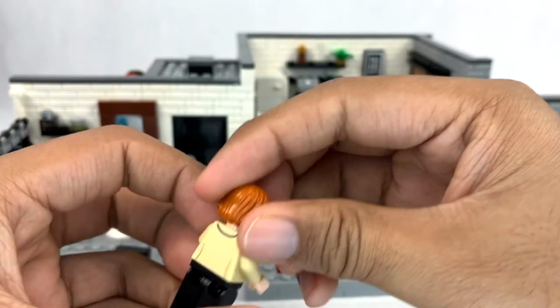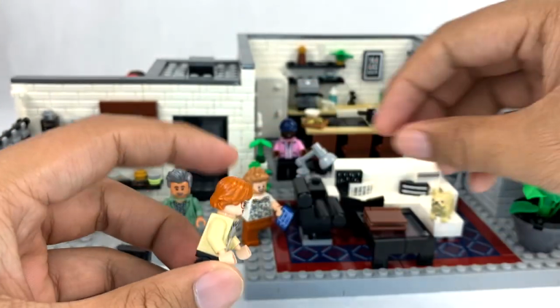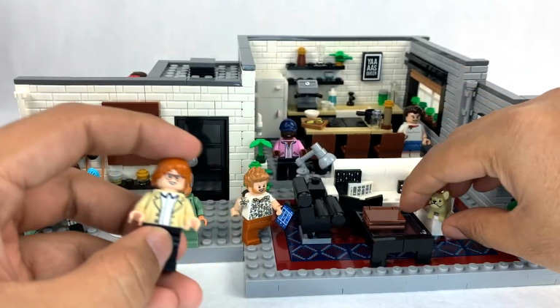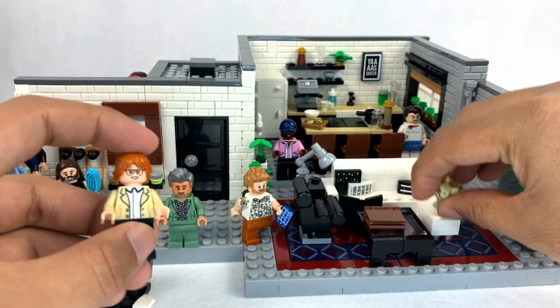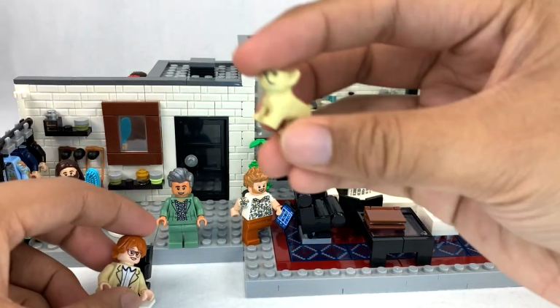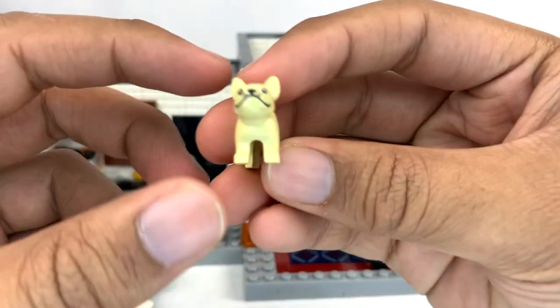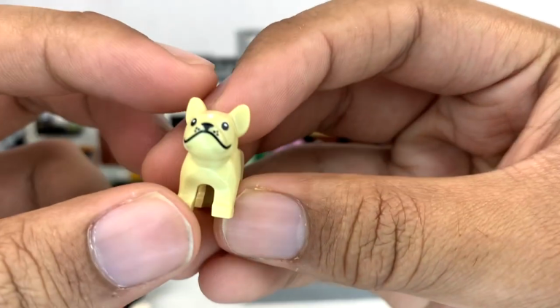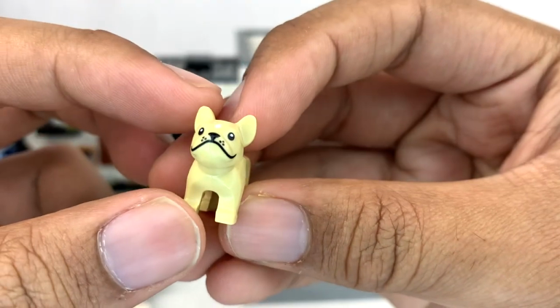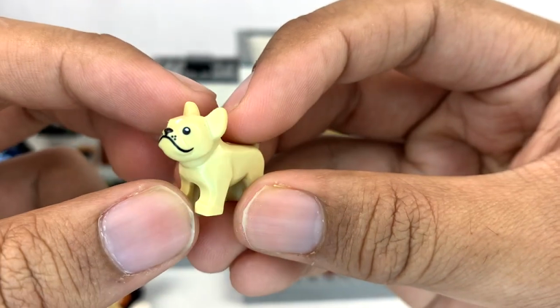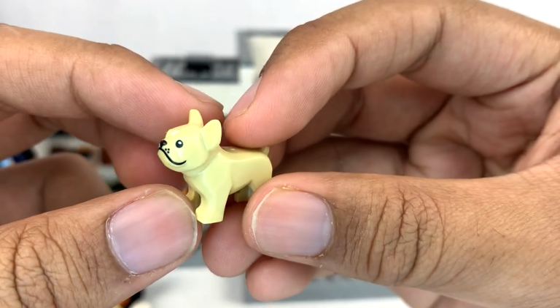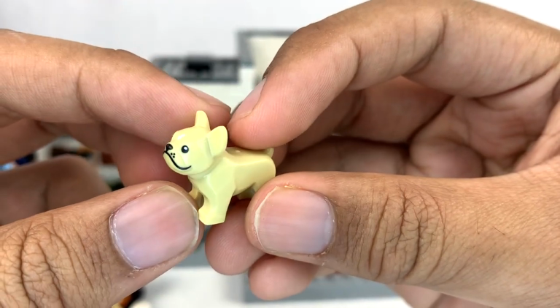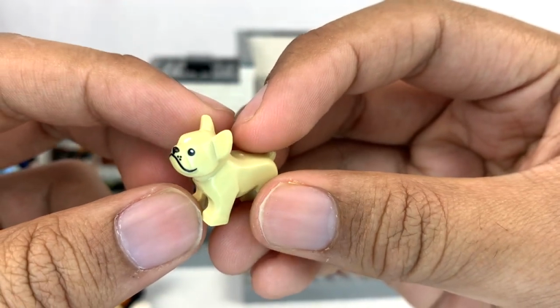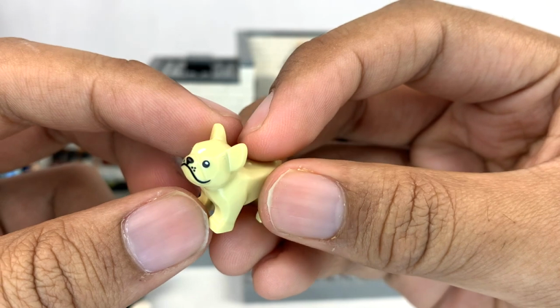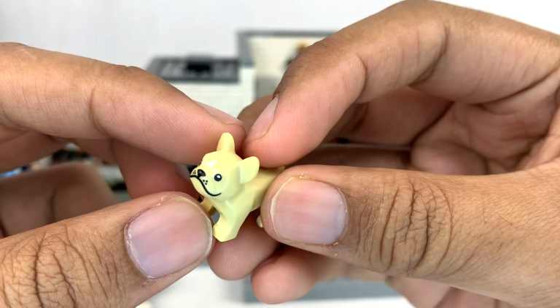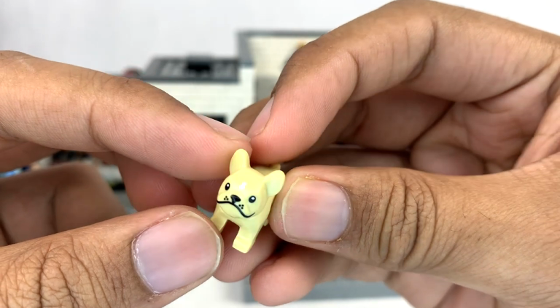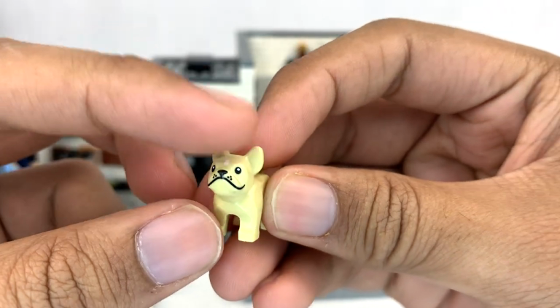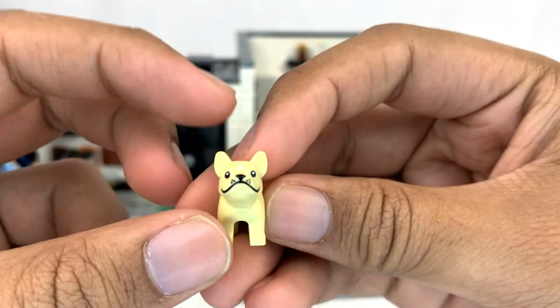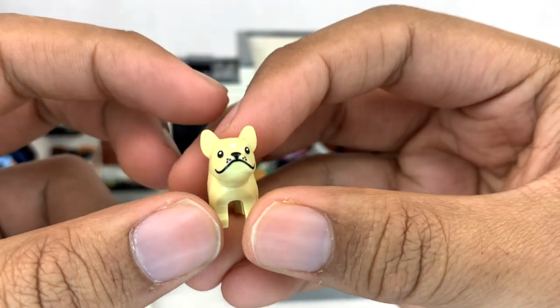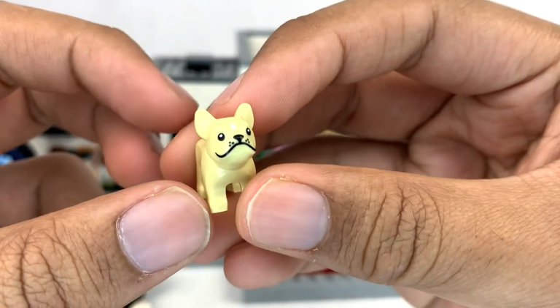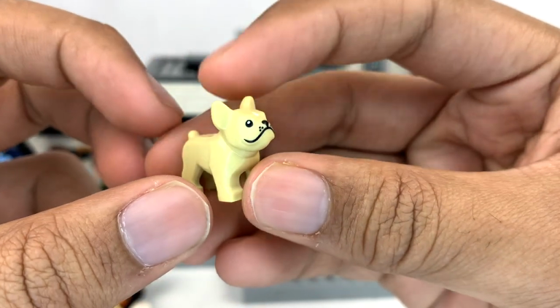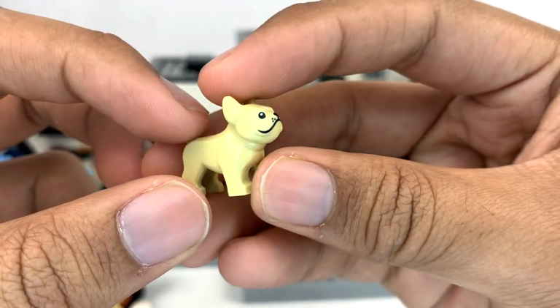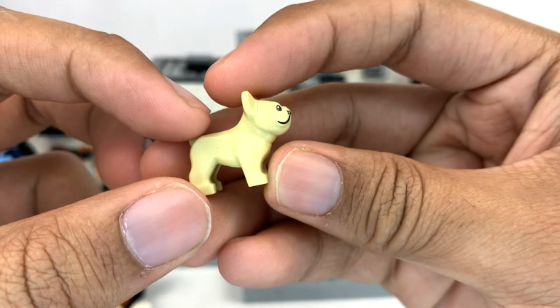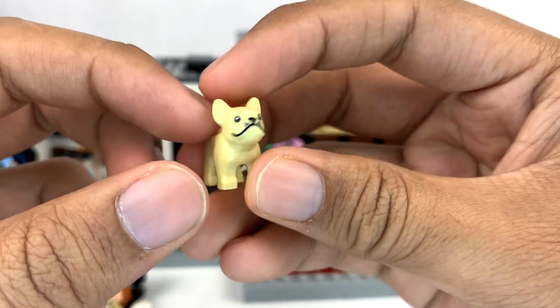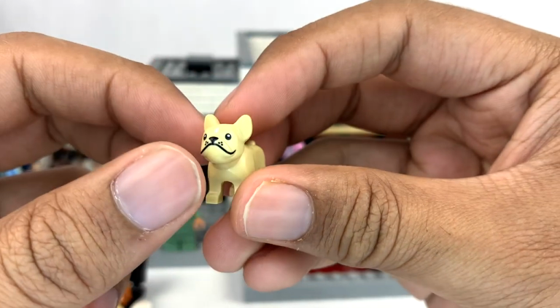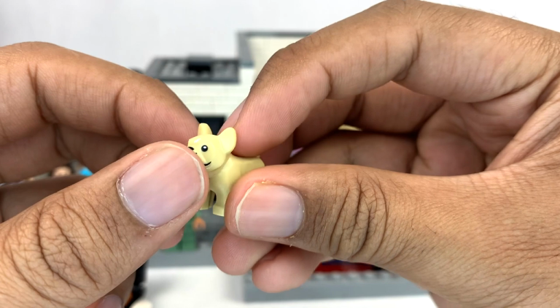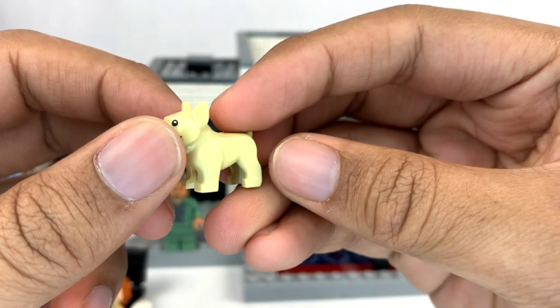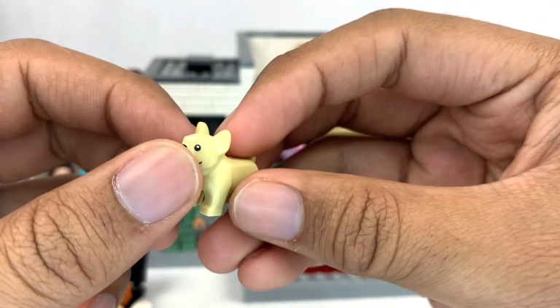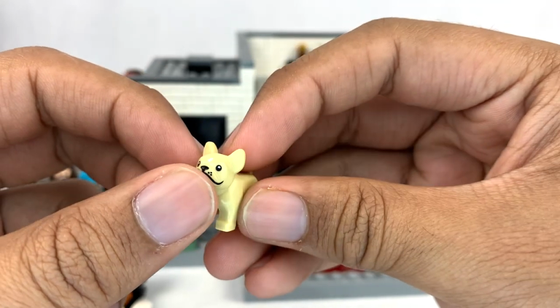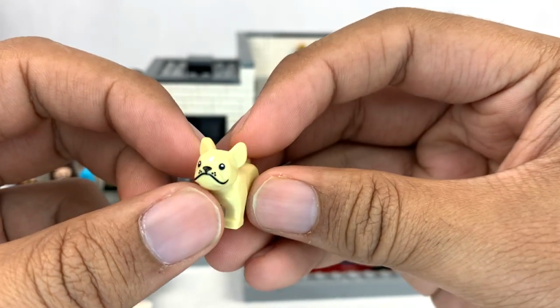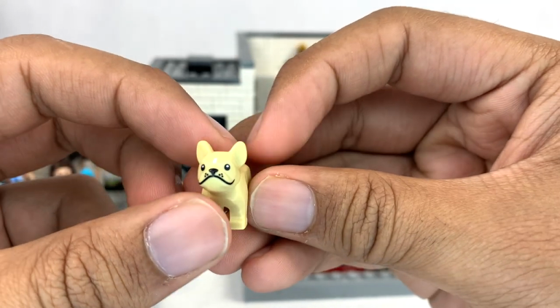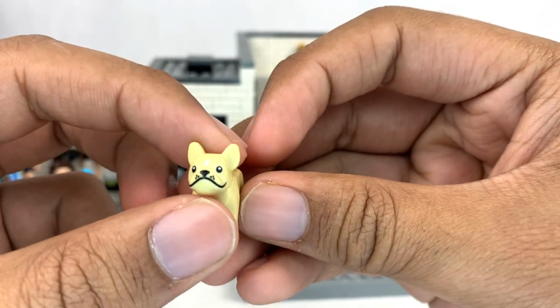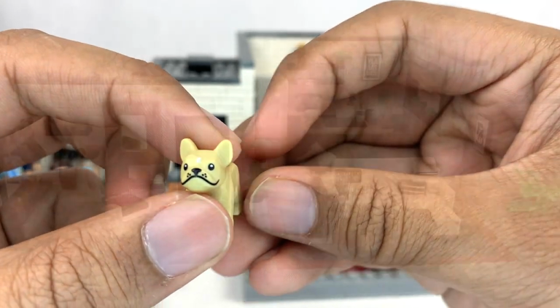And we do get this French bulldog as well. From what I gather, the Fab Five used to have this dog named Brulee and unfortunately he passed away, but they did include him in the Lego set, which I think is a really nice little touch.